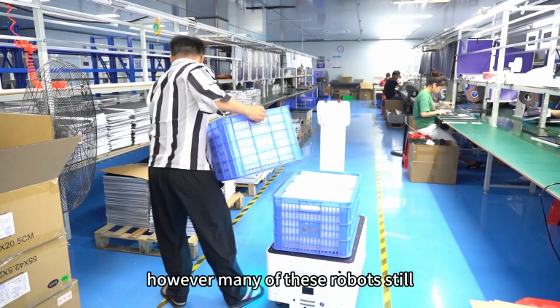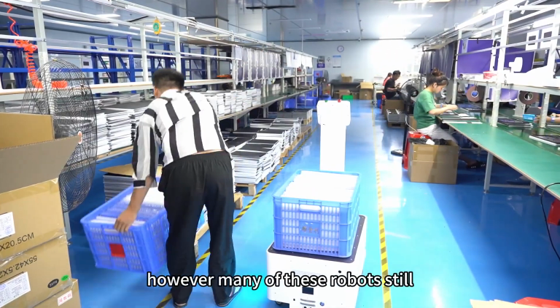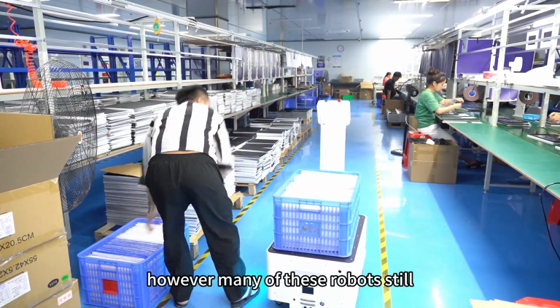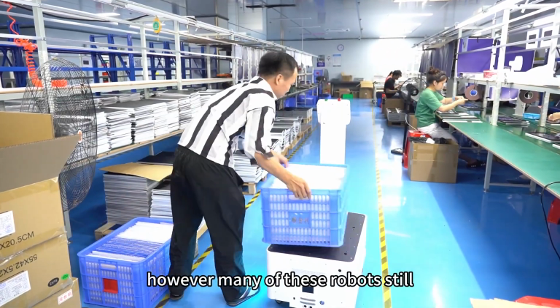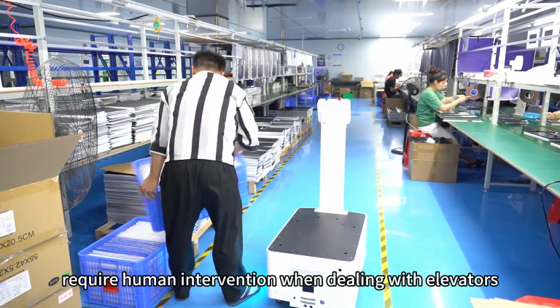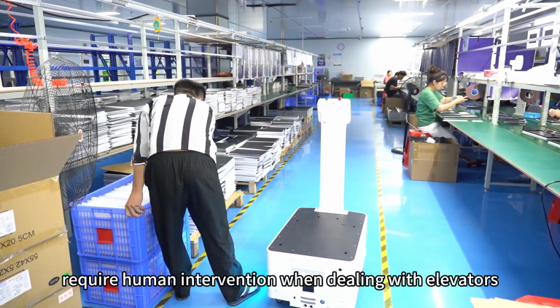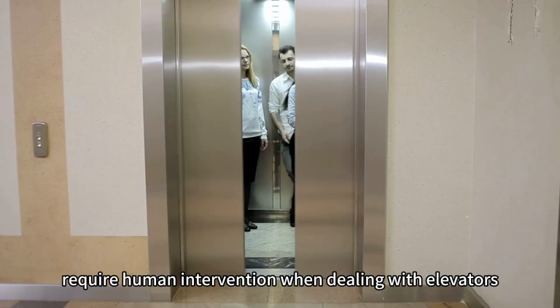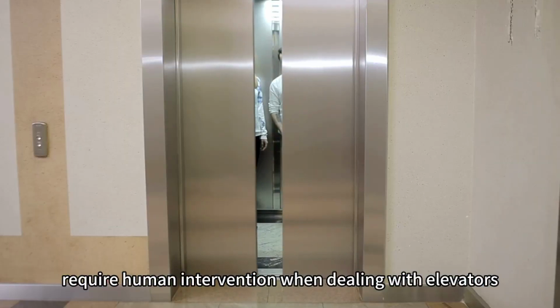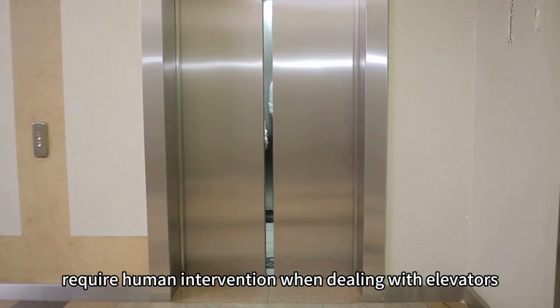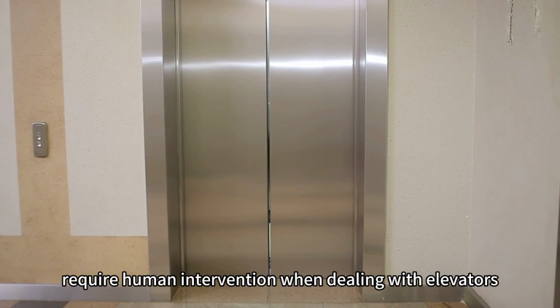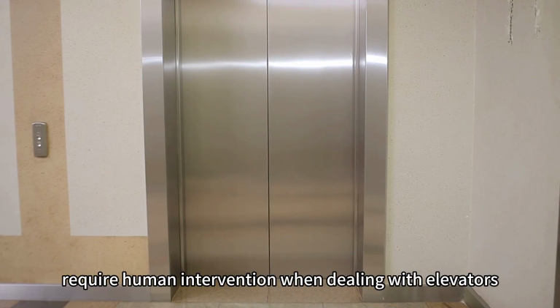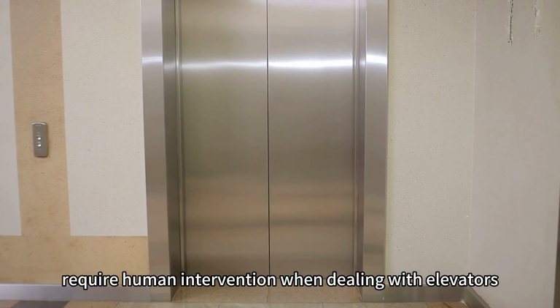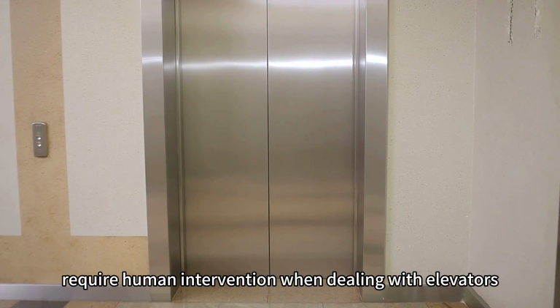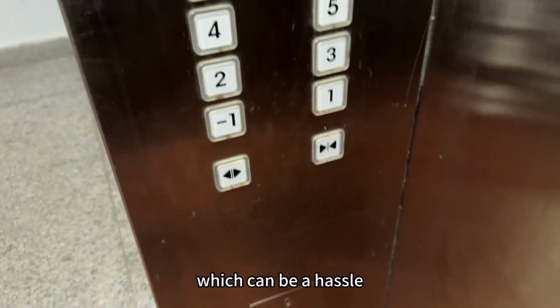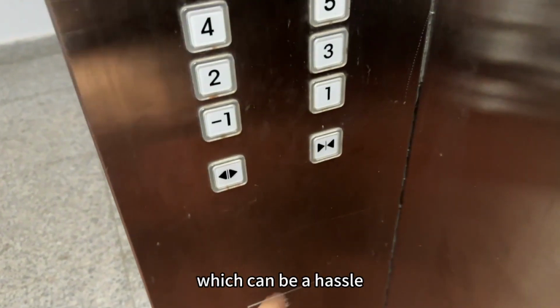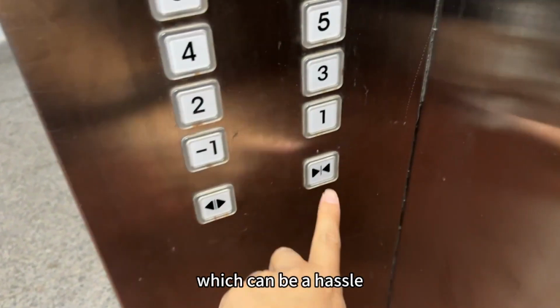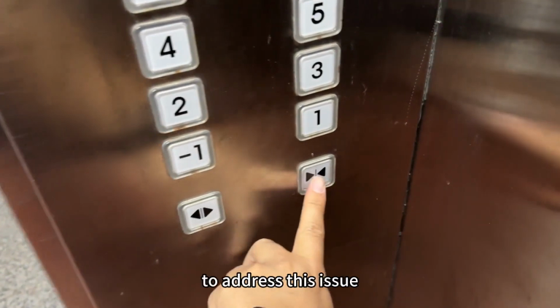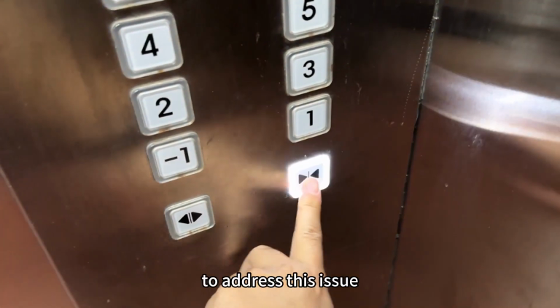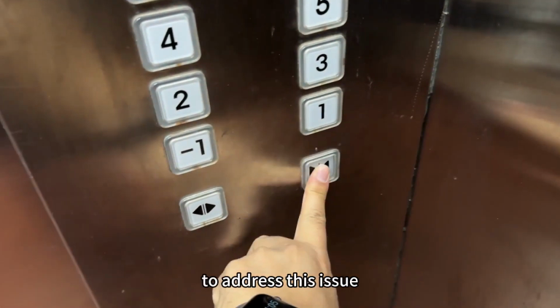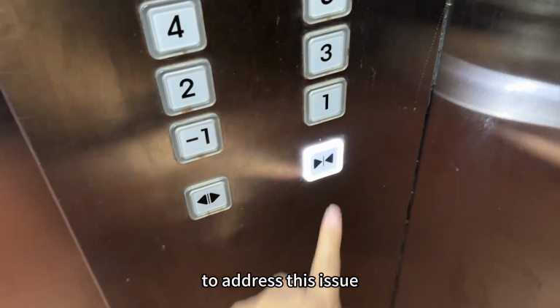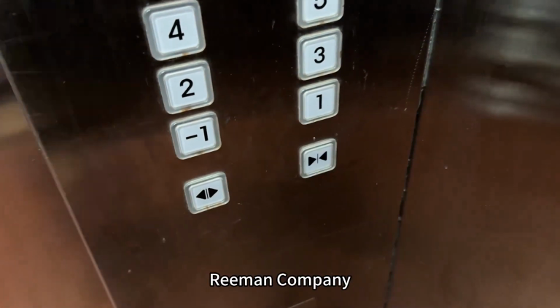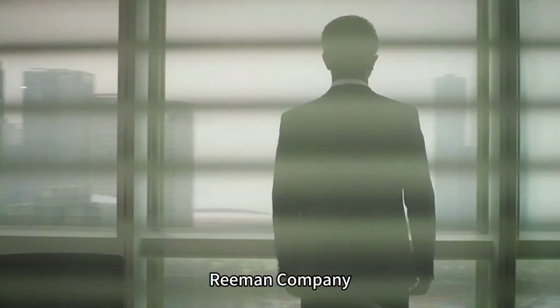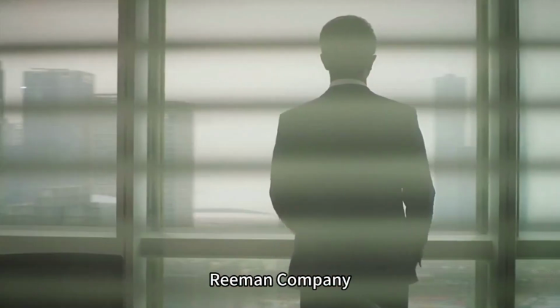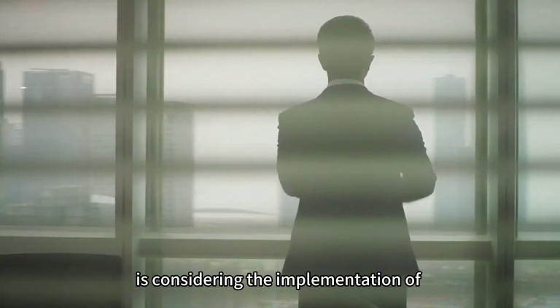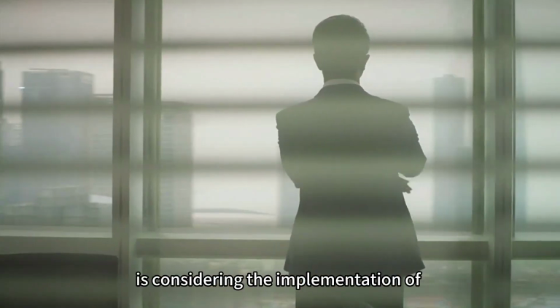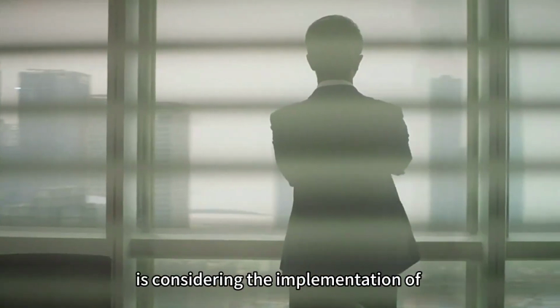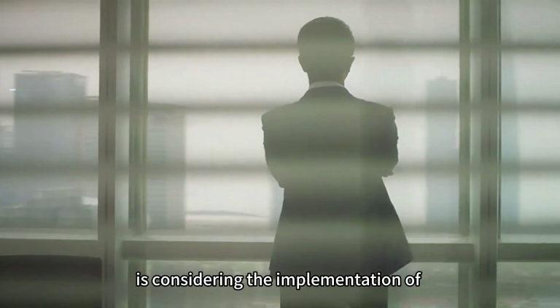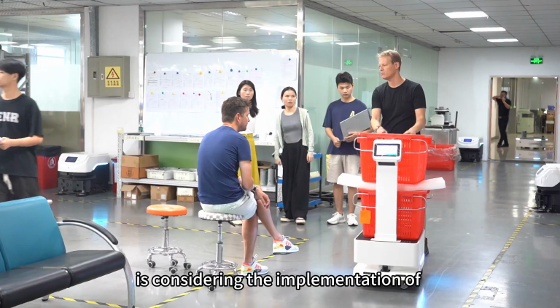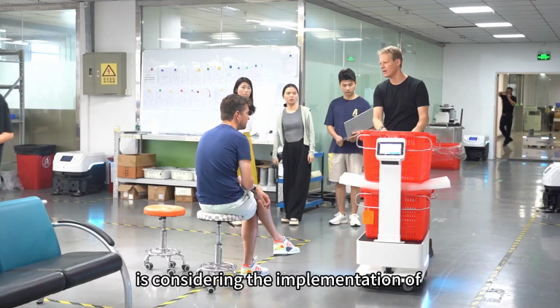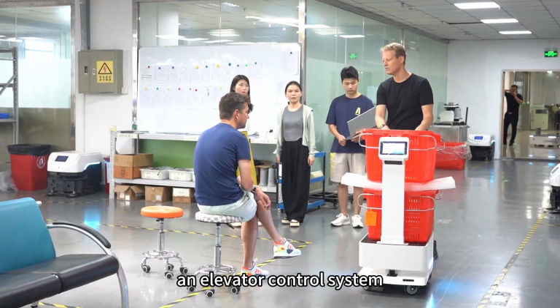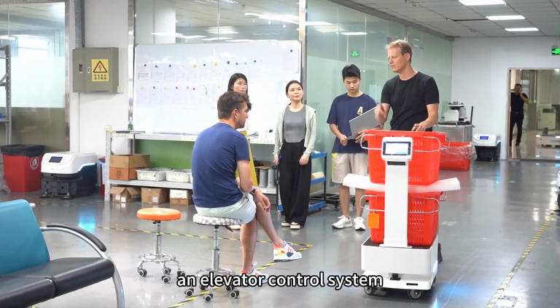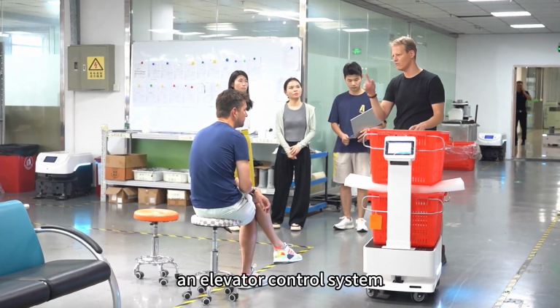However, many of these robots still require human intervention when dealing with elevators, which can be a hassle. To address this issue, Reim and Company is considering the implementation of an elevator control system.